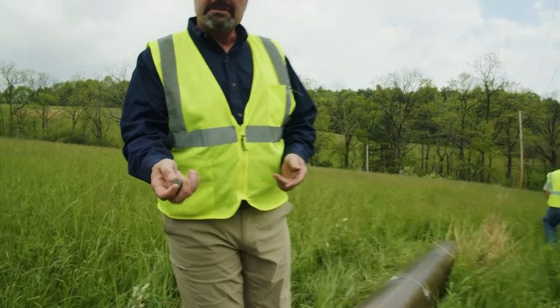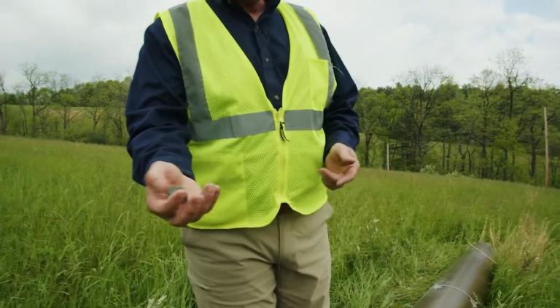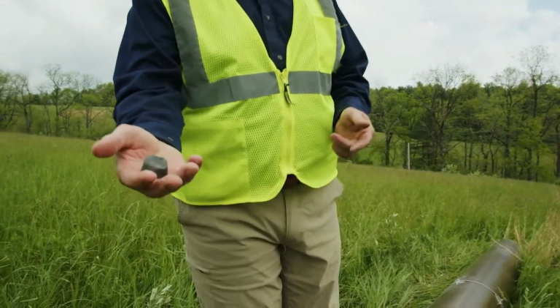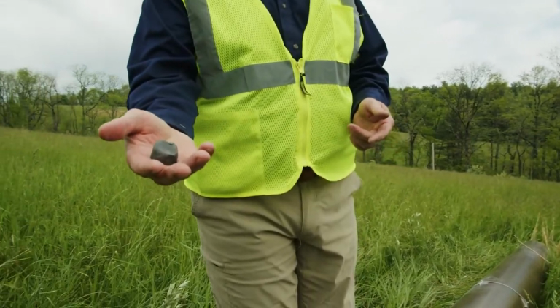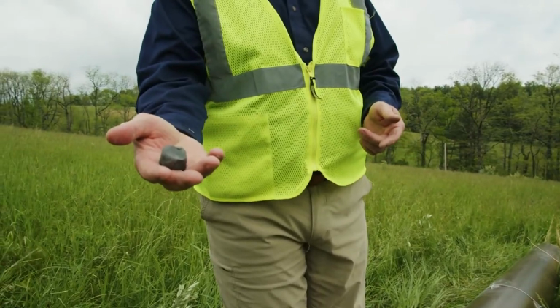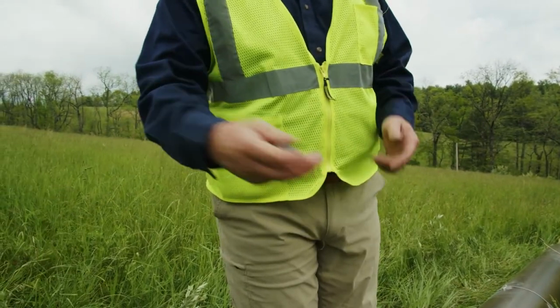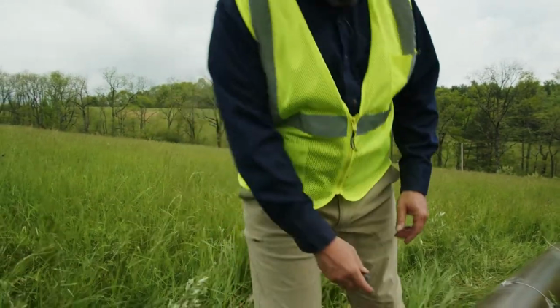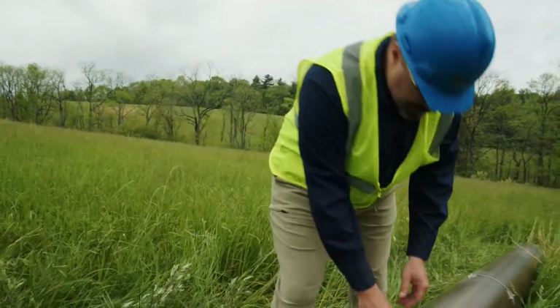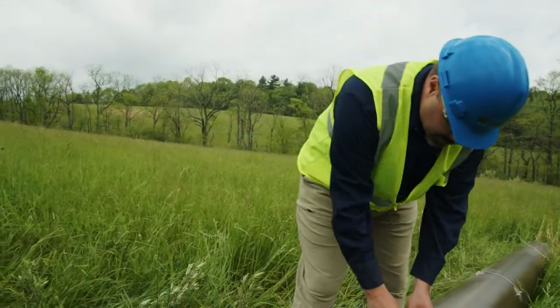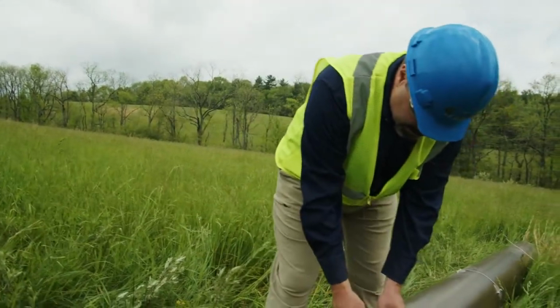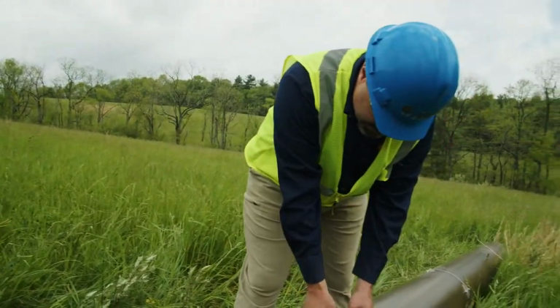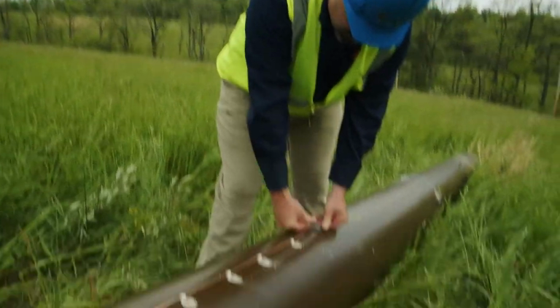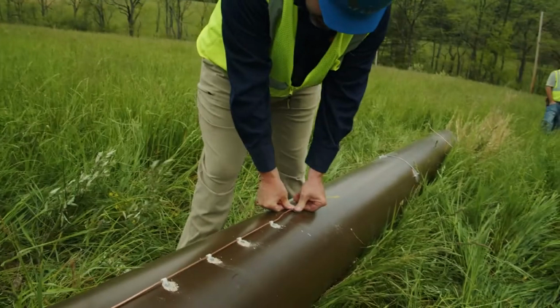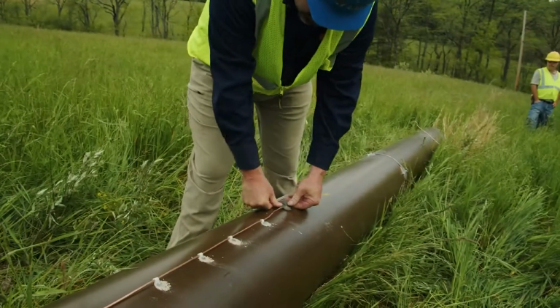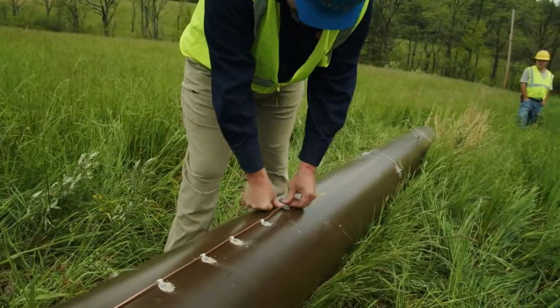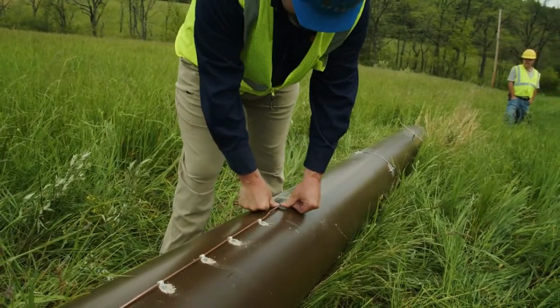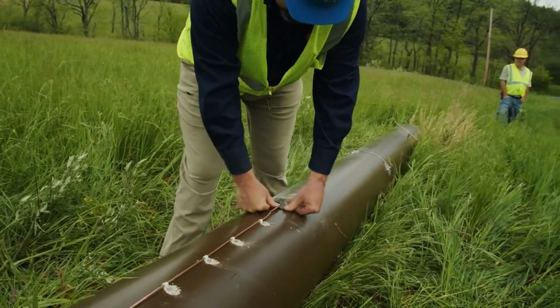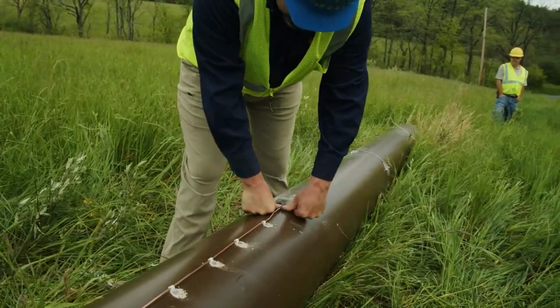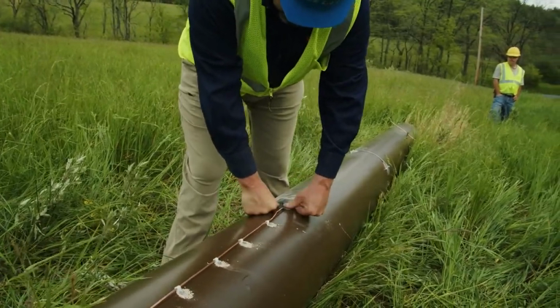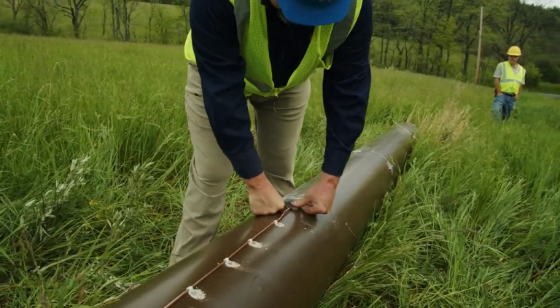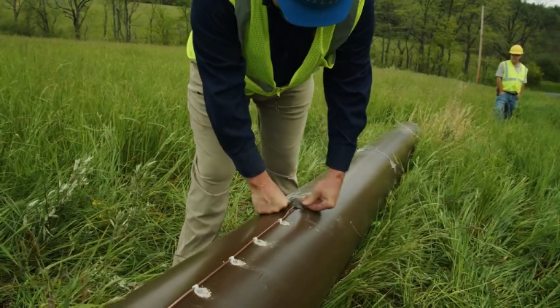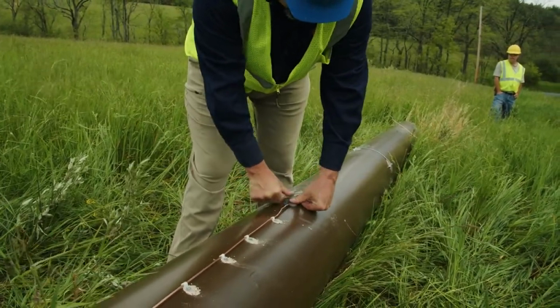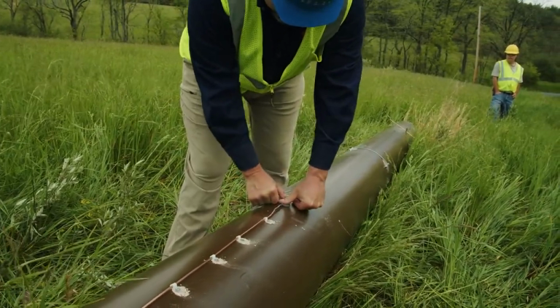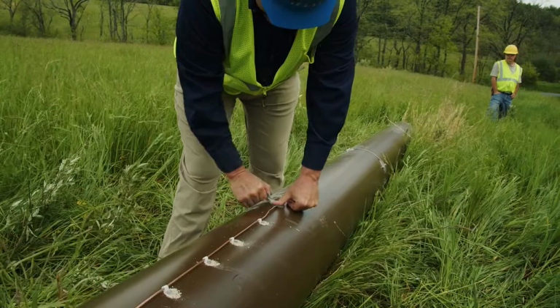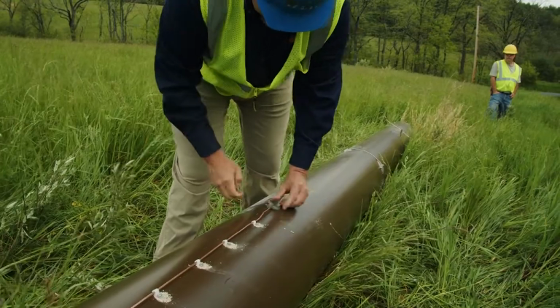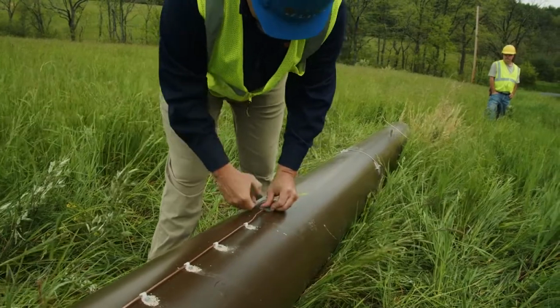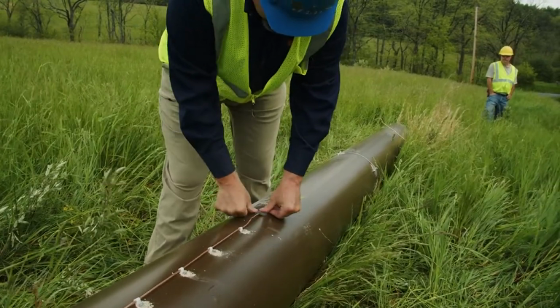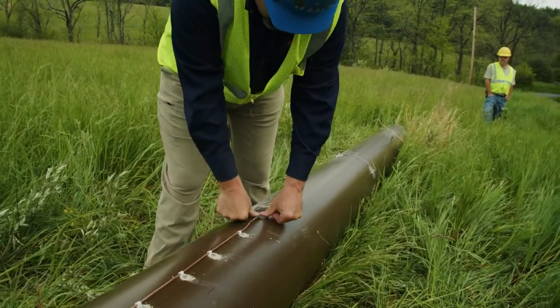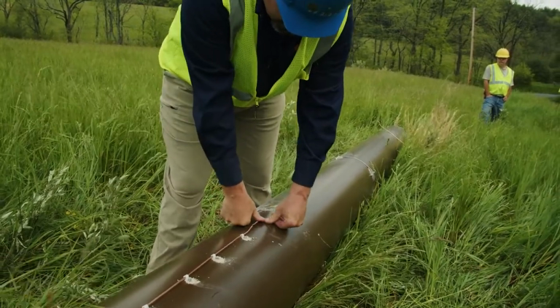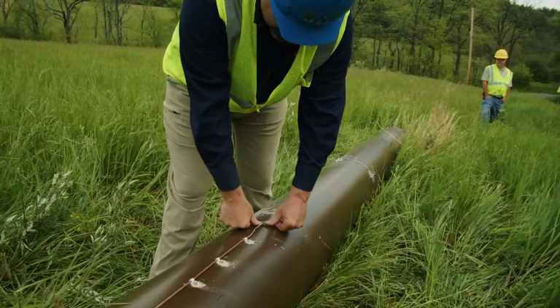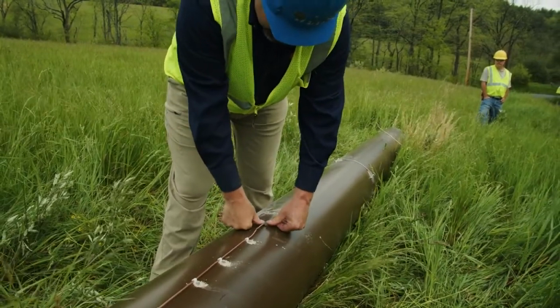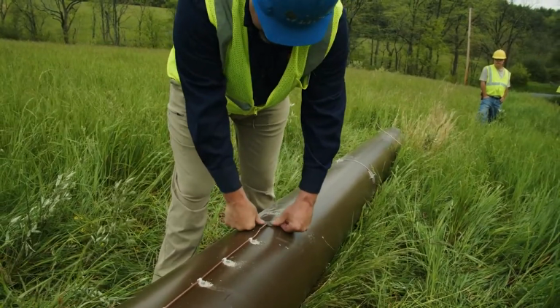Duck seal is pretty readily available with line crews. We're just going to push the duck seal down in the hole so we don't have to worry about bees coming in there later on, and somebody coming back to work on the pole doesn't have to contend with the bees.